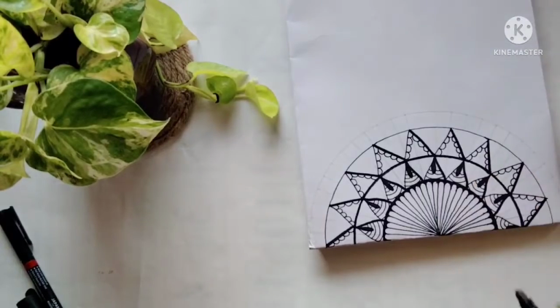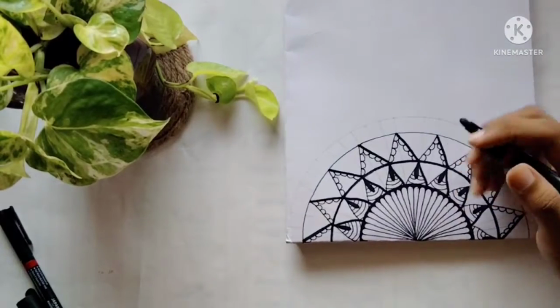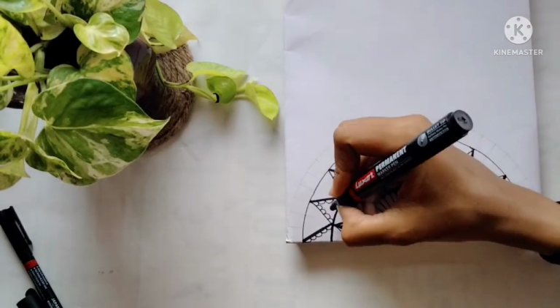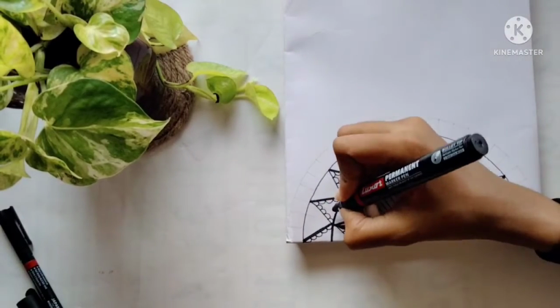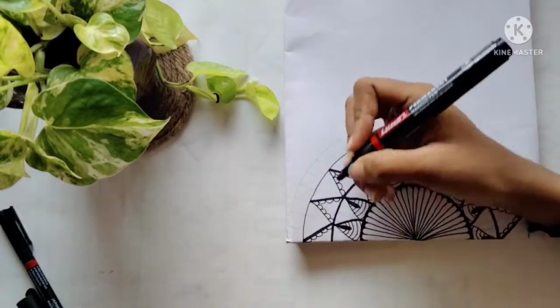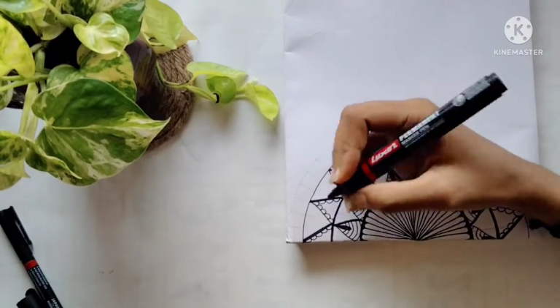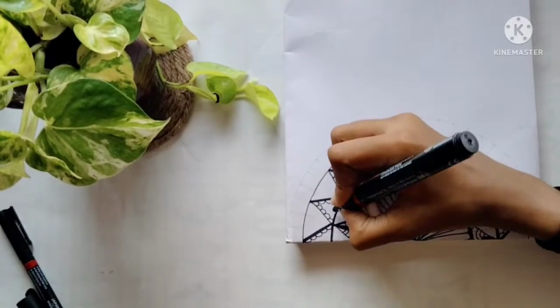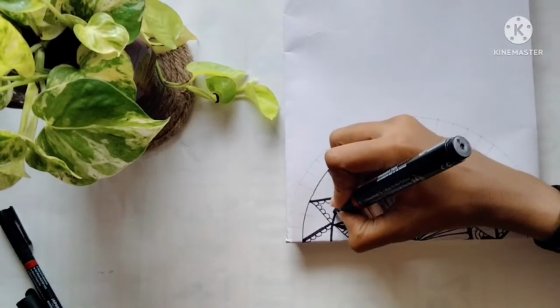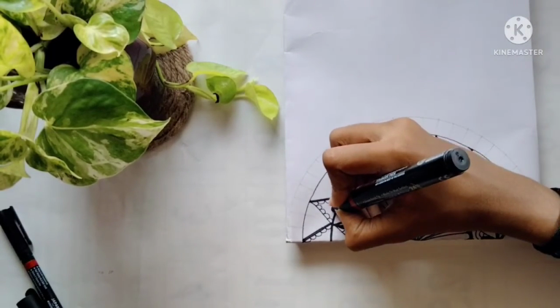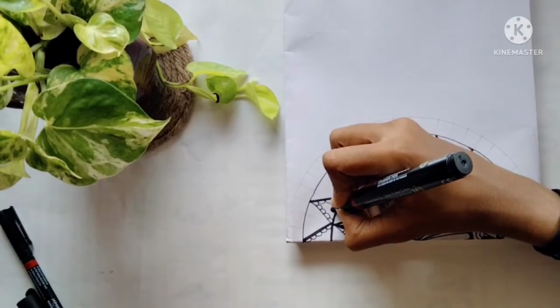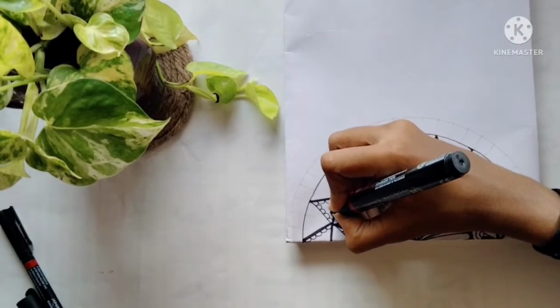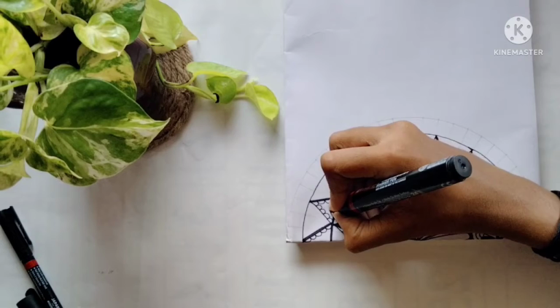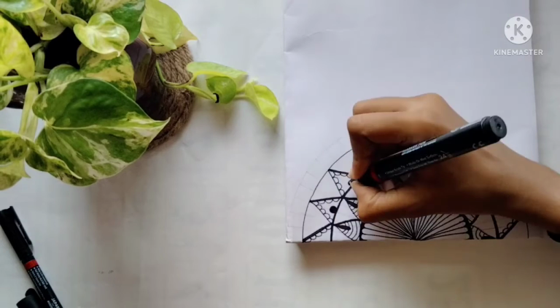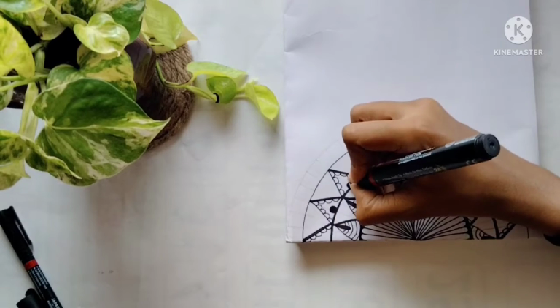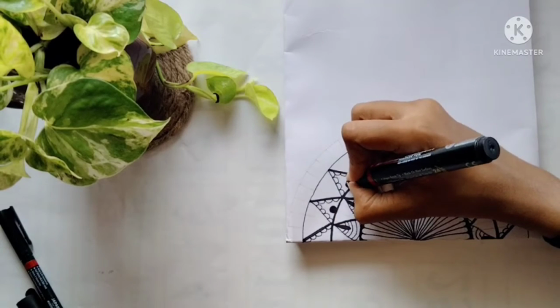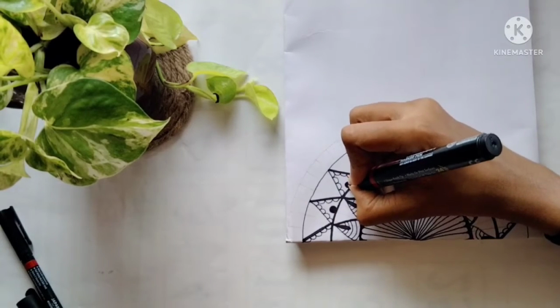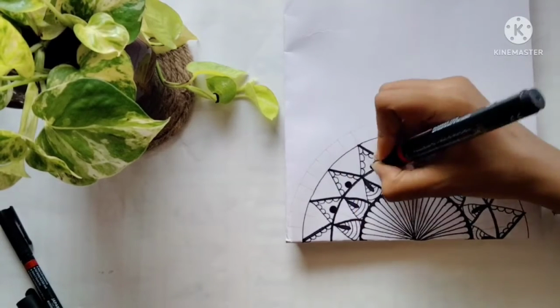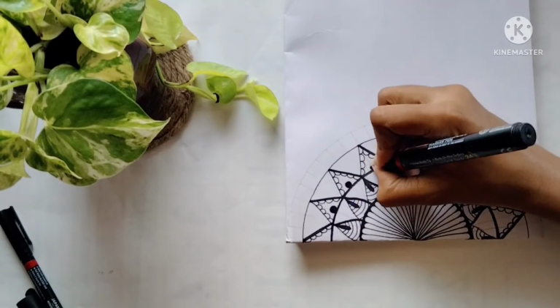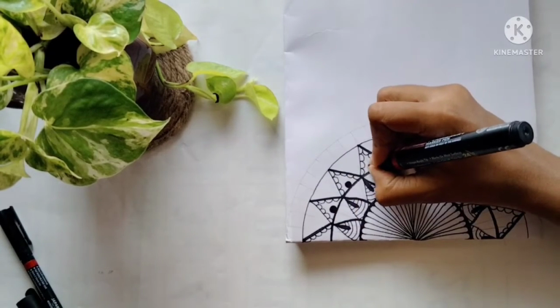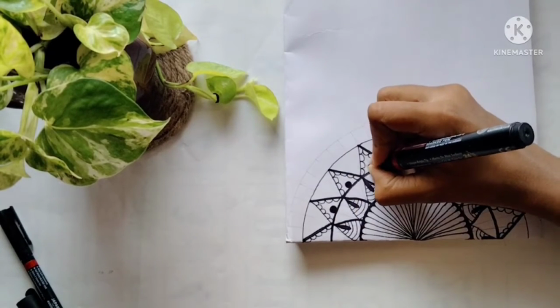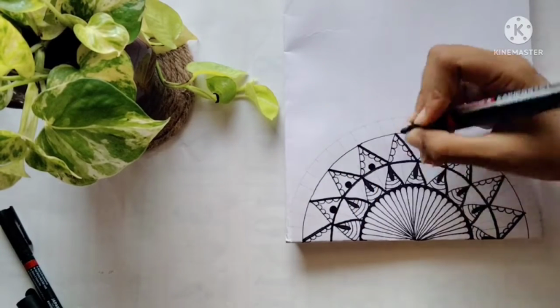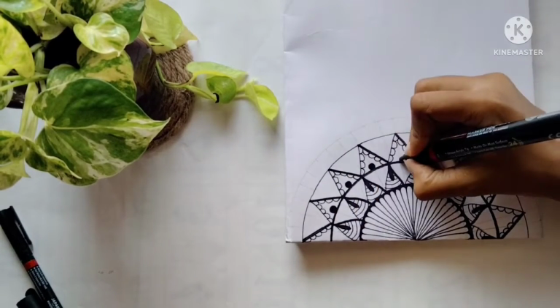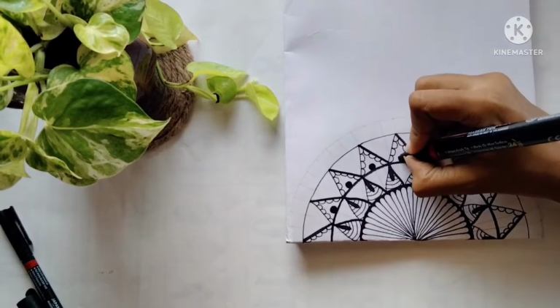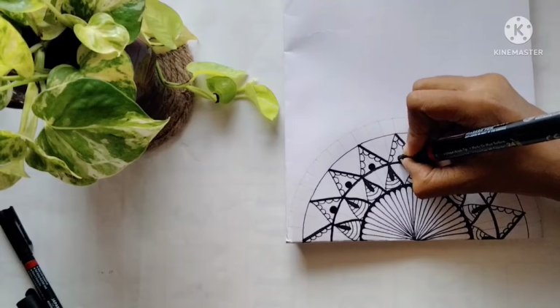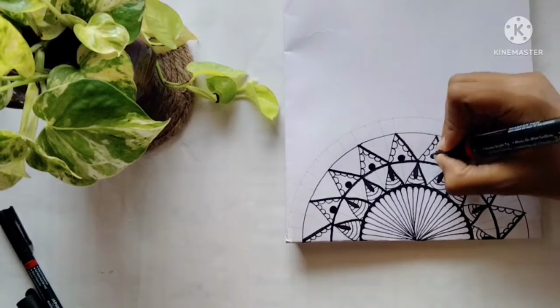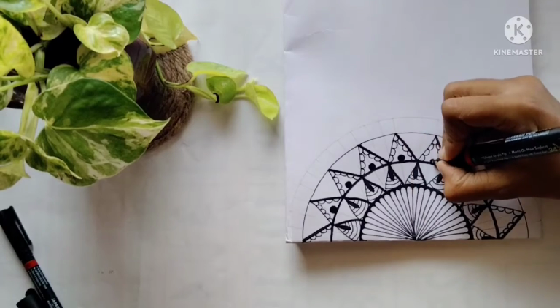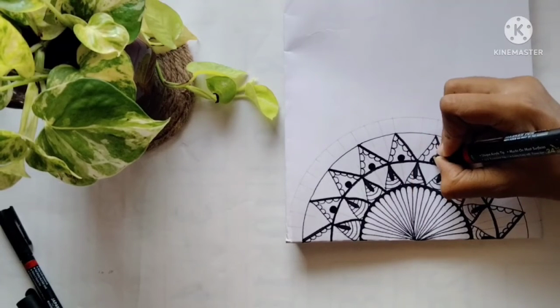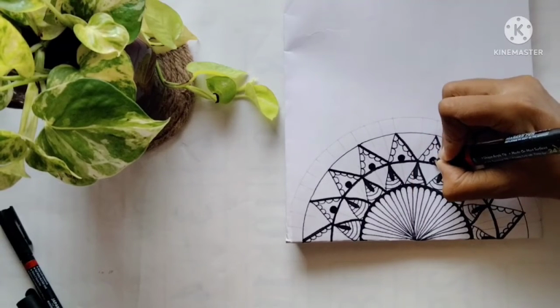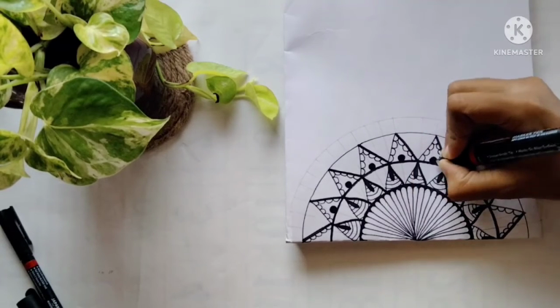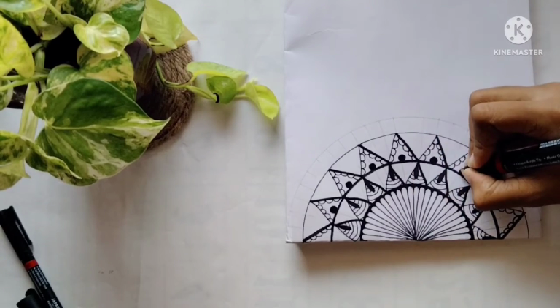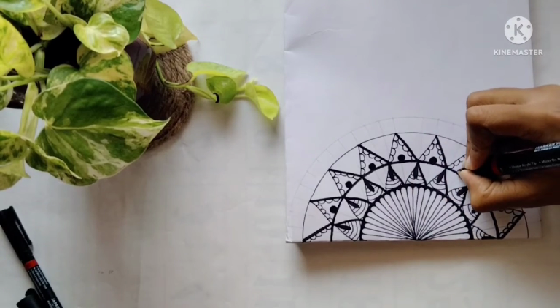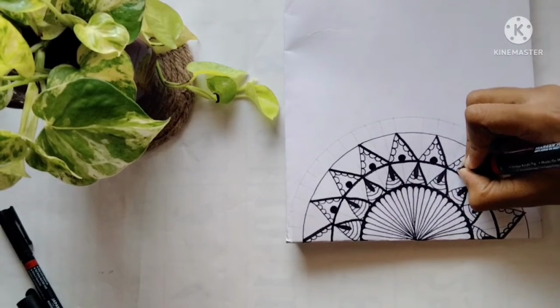I'm bringing a 3D look and adding some random designs. As I told you, don't leave empty spaces — I'm making some more small detailings to make it look more stunning.